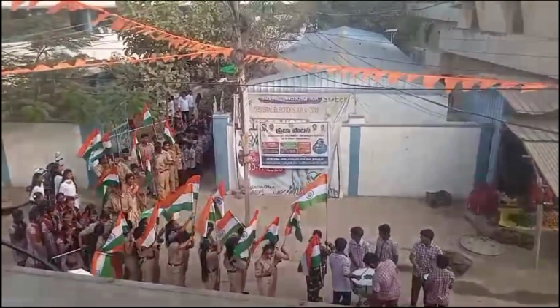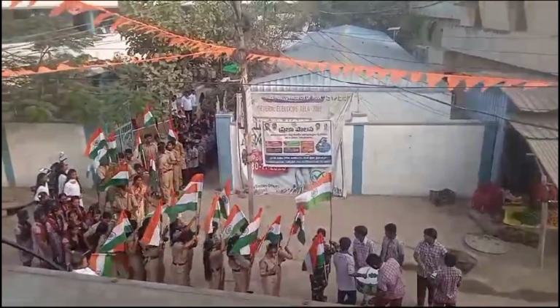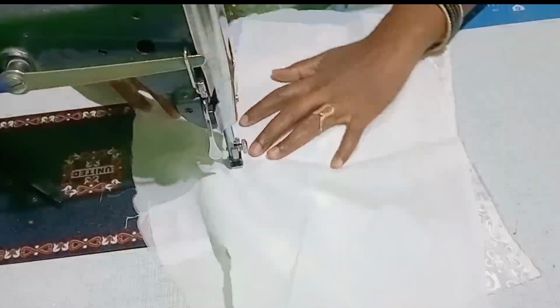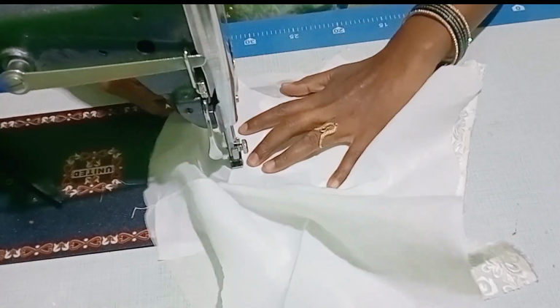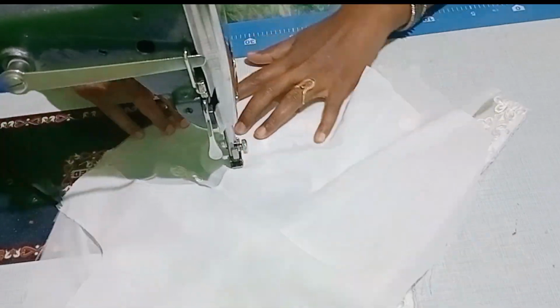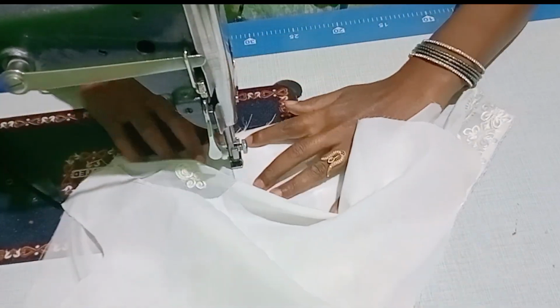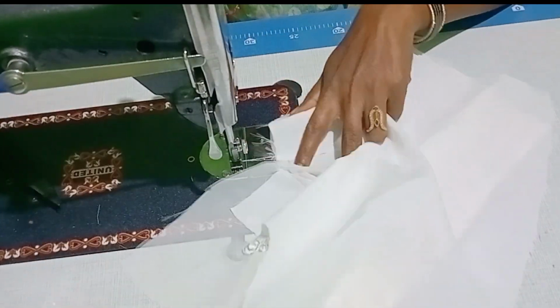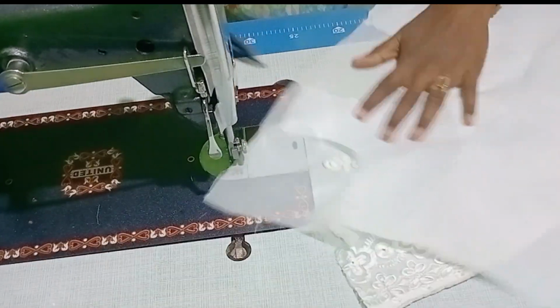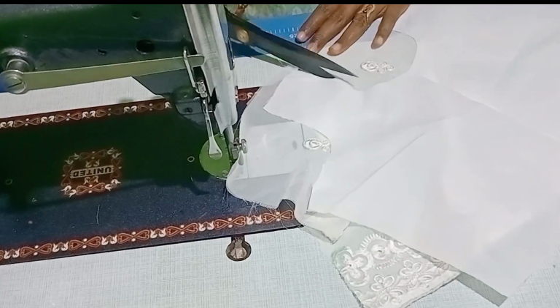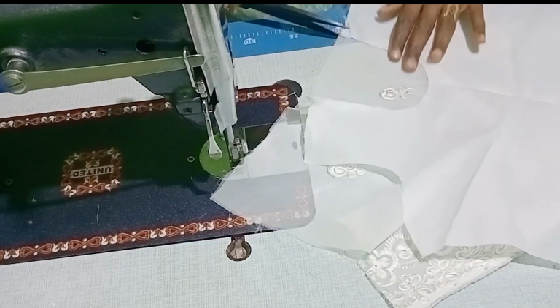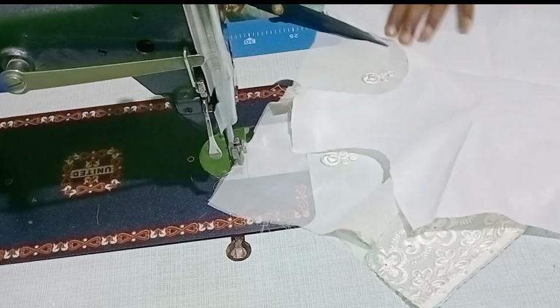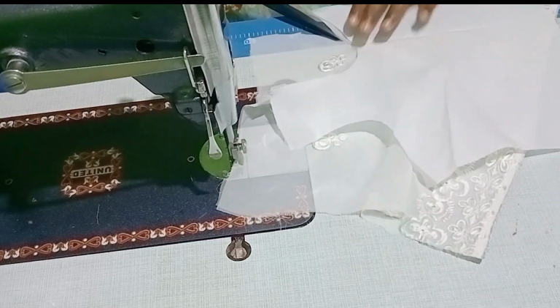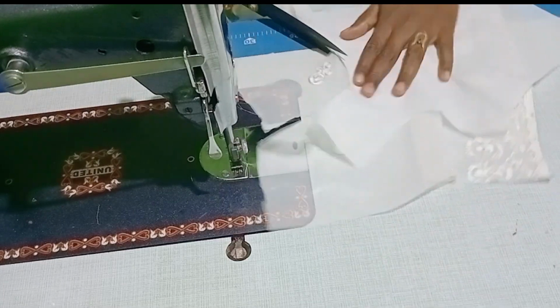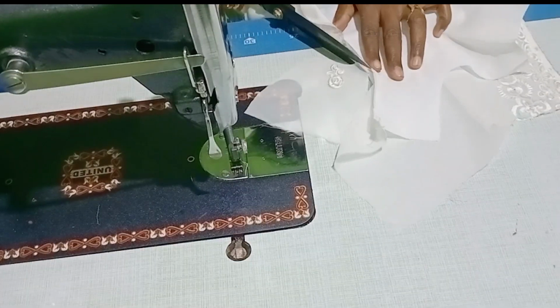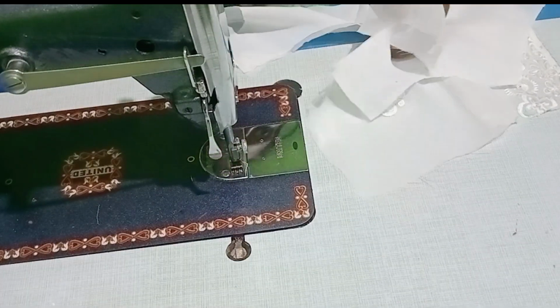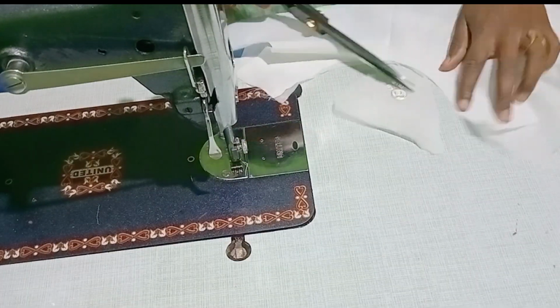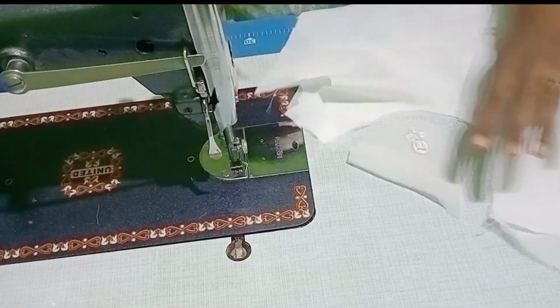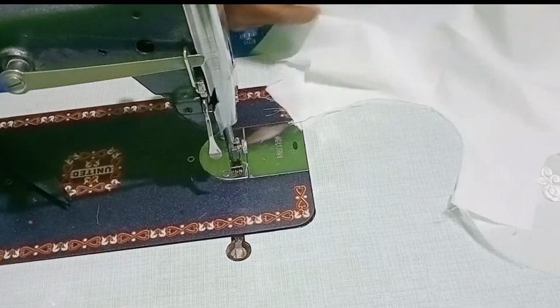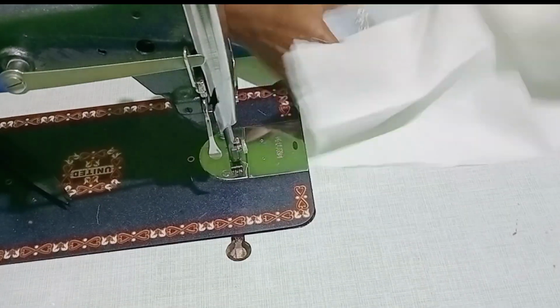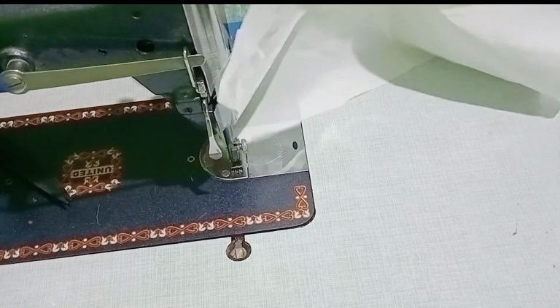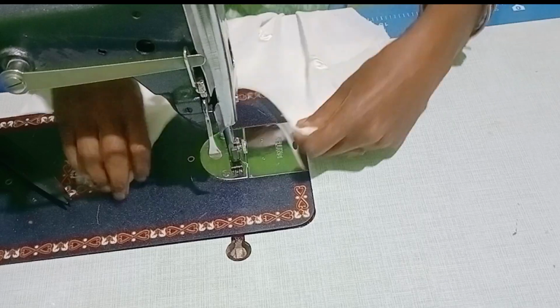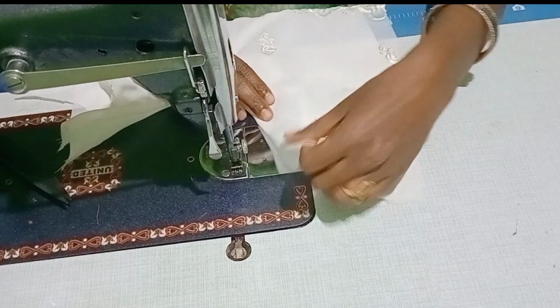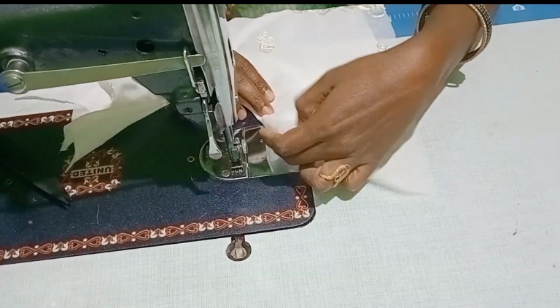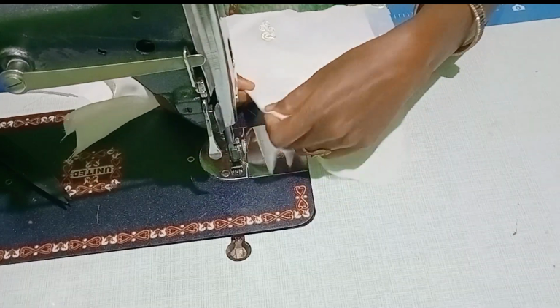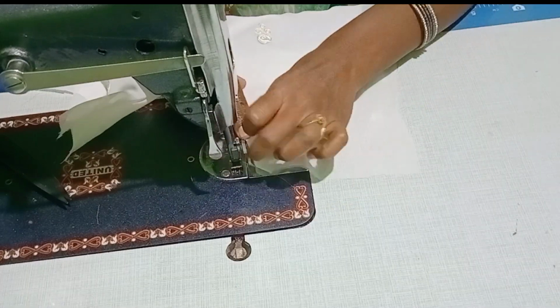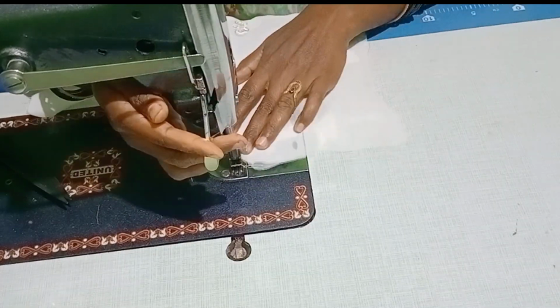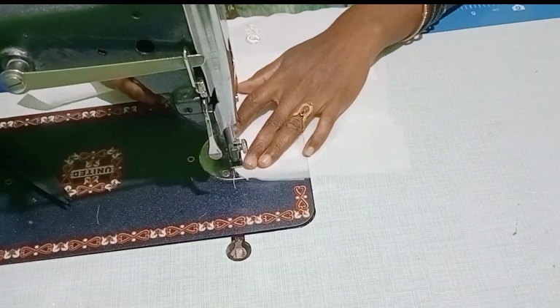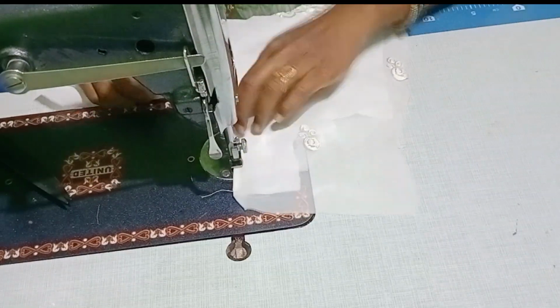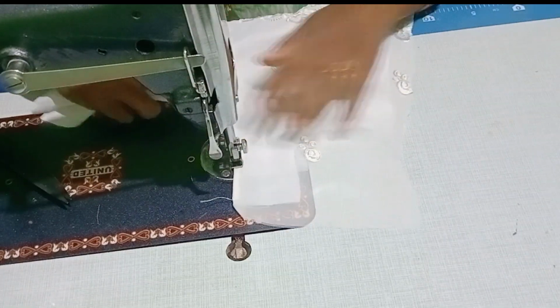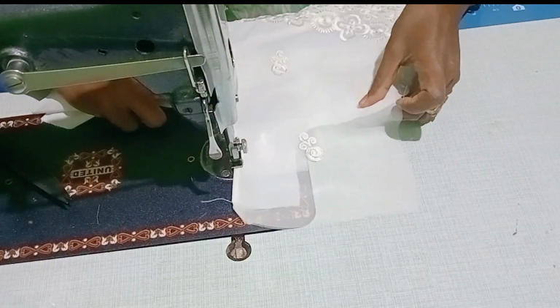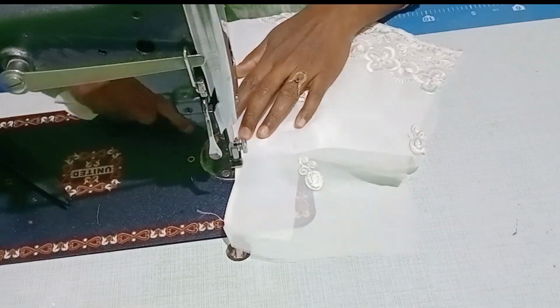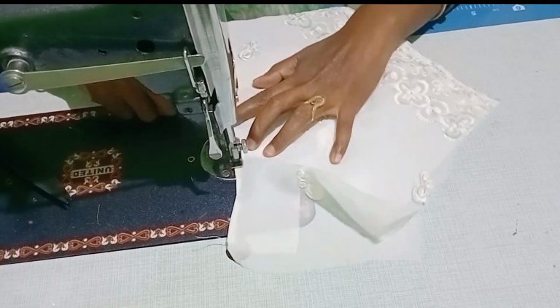We are going to be in the Dailpur School. We have to go to the Dailpur School for a day. We are going to be very busy today.